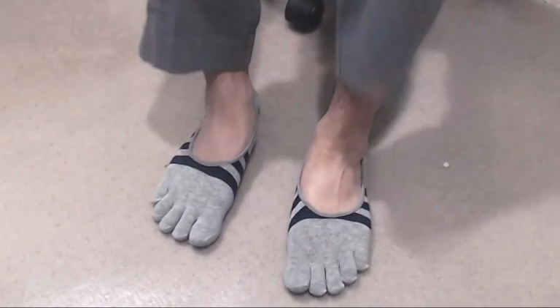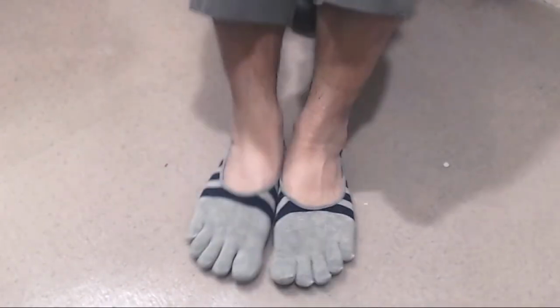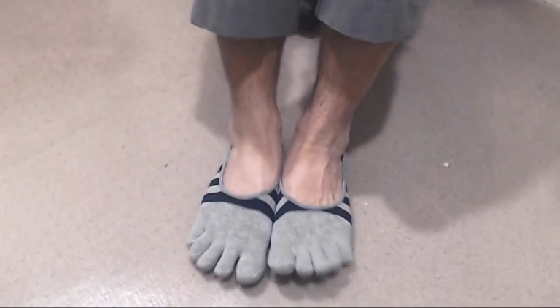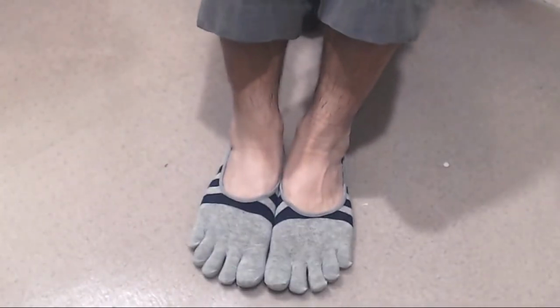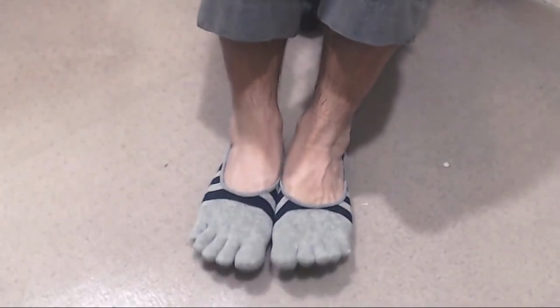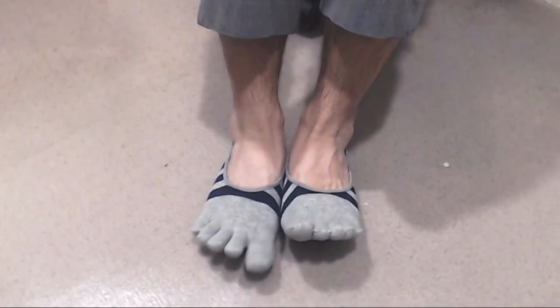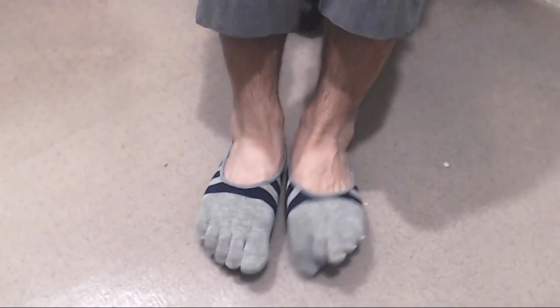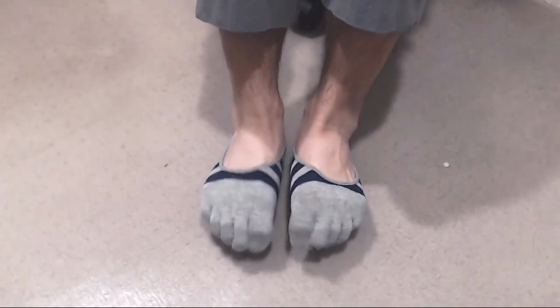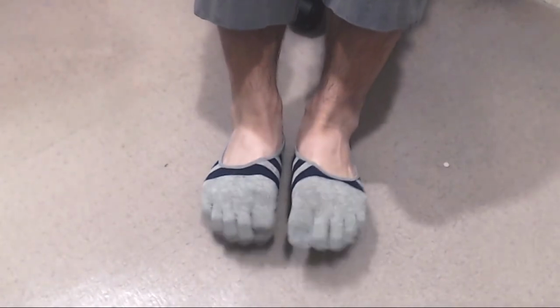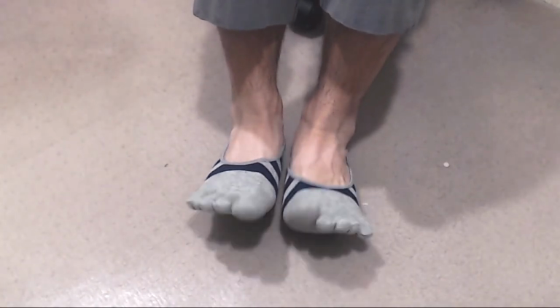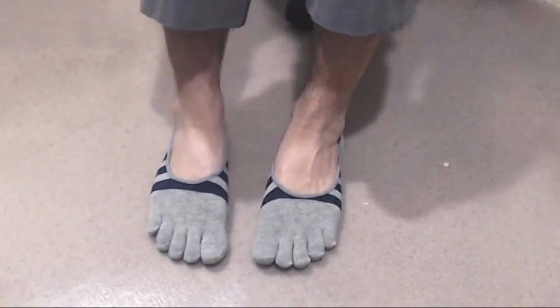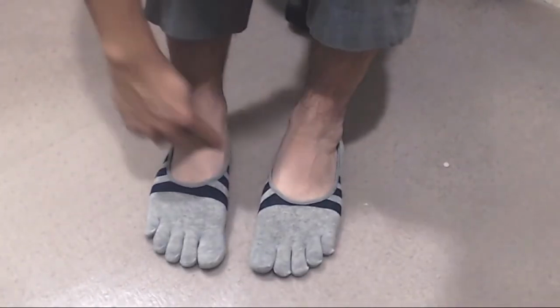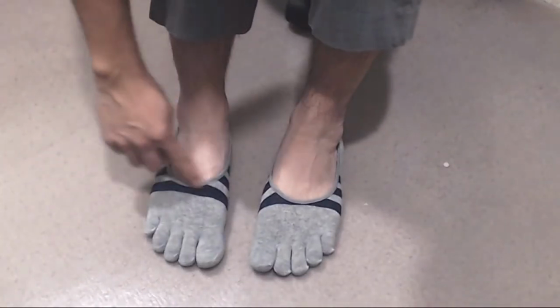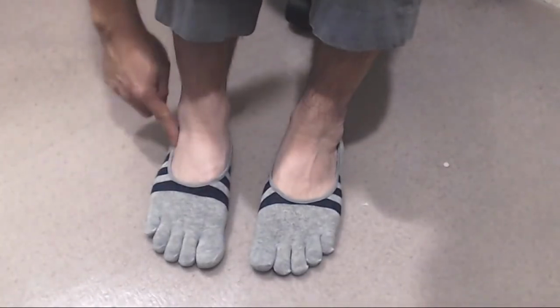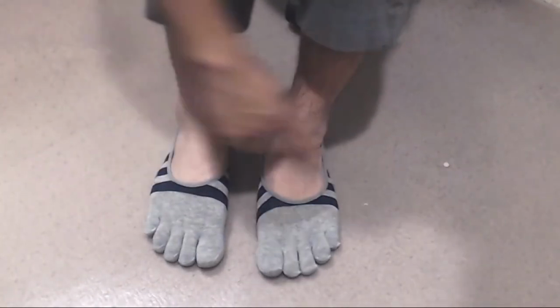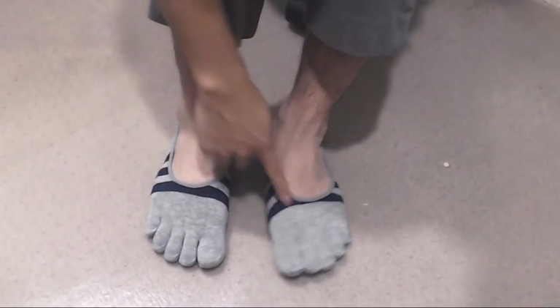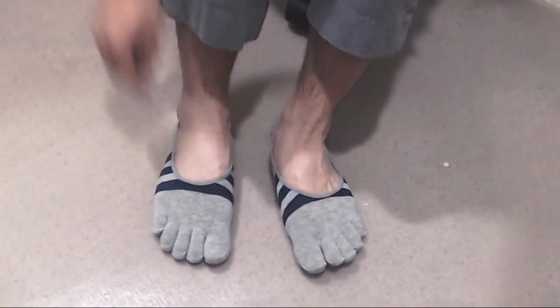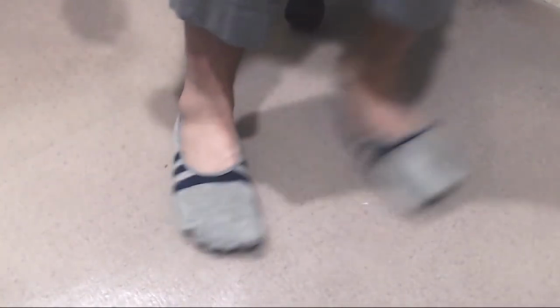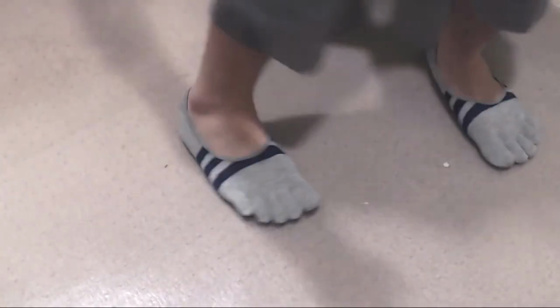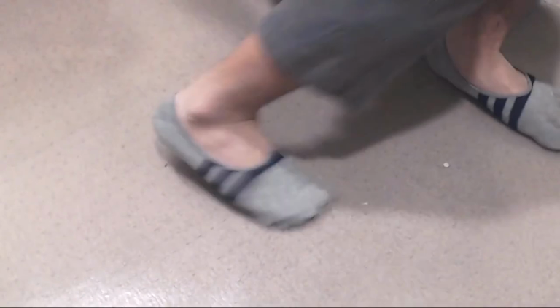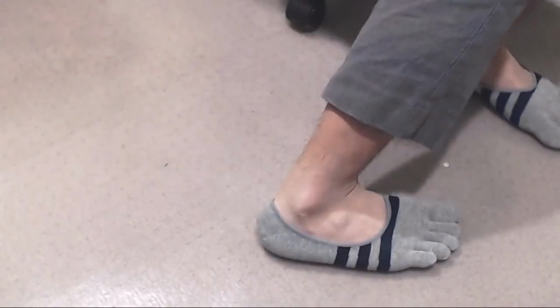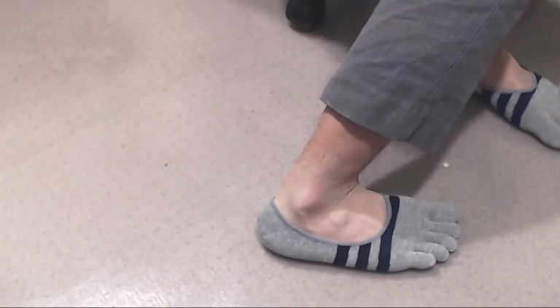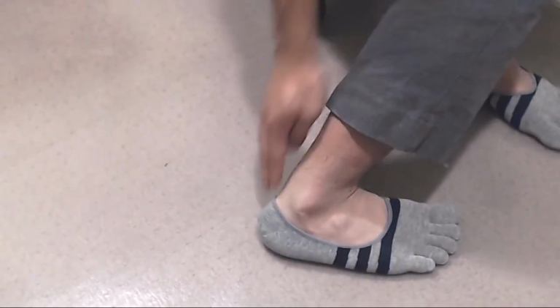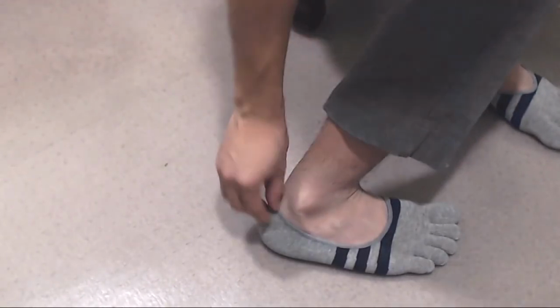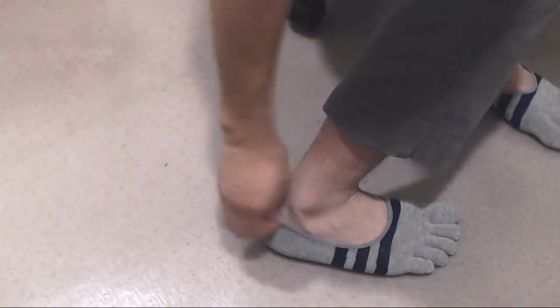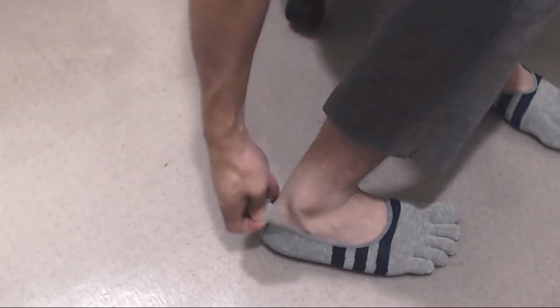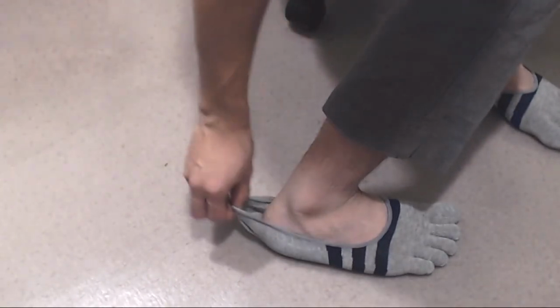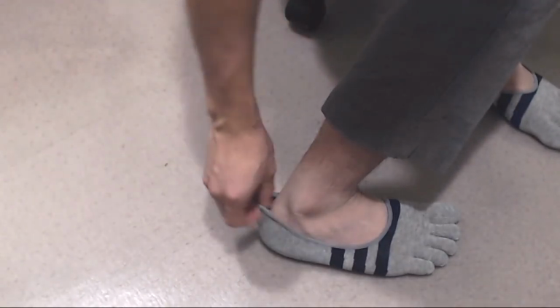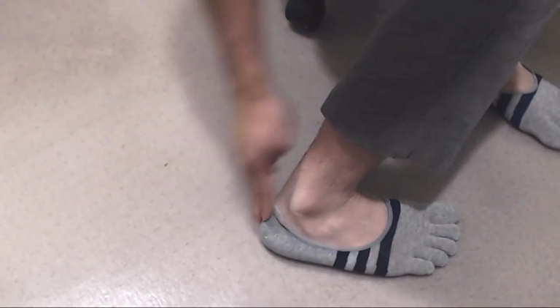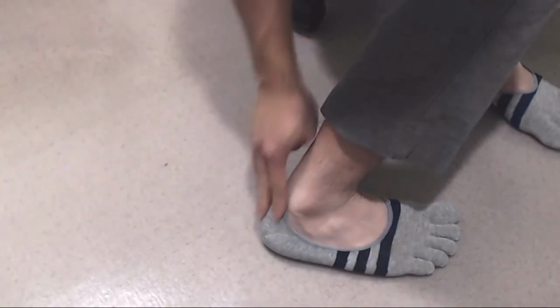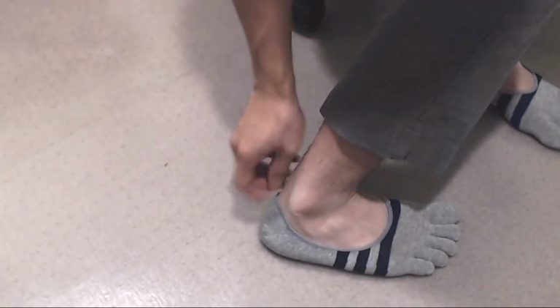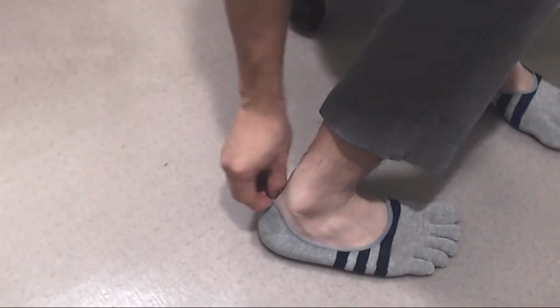While having separated toes in socks feels a bit odd at first, these are so lightweight that it nearly feels like you're barefoot anyway. They add a bit of warmth and keep your feet dry, while adding a barrier between your shoes or dirty floors.